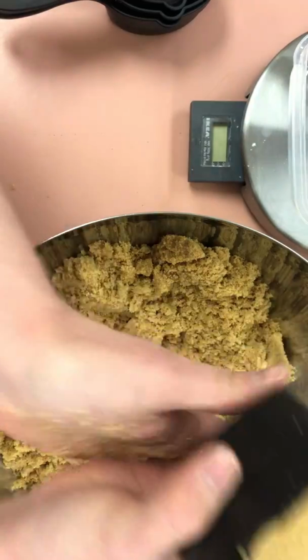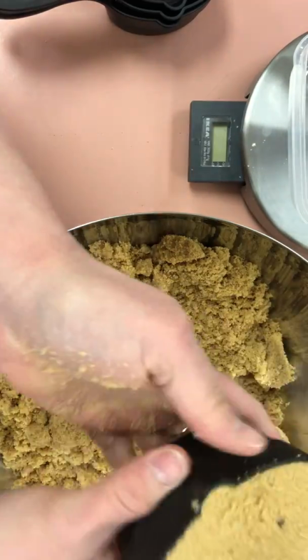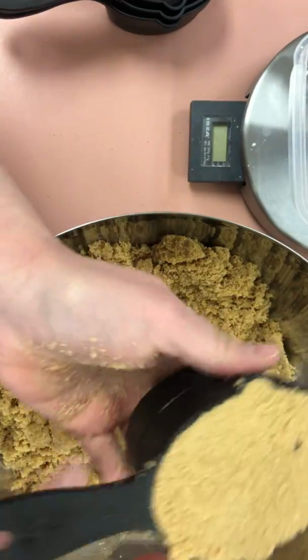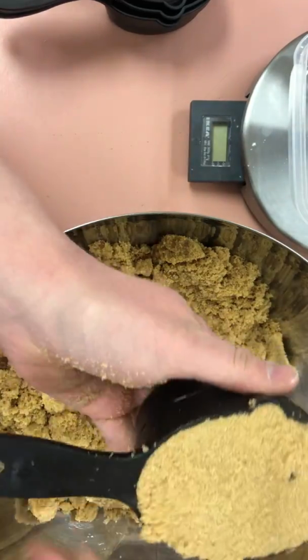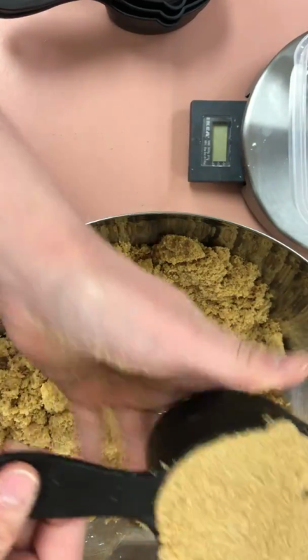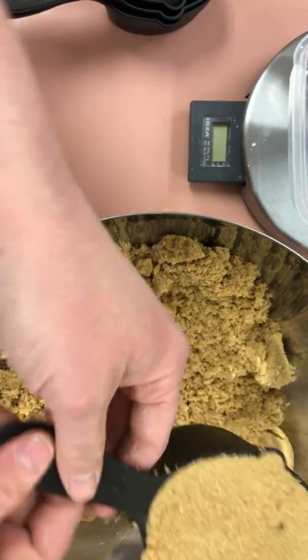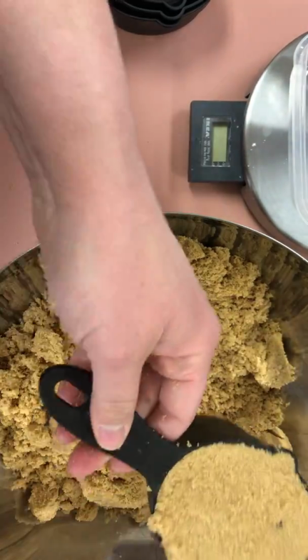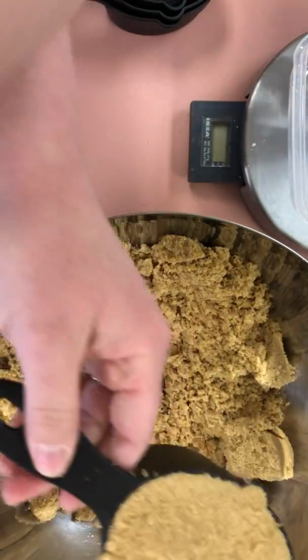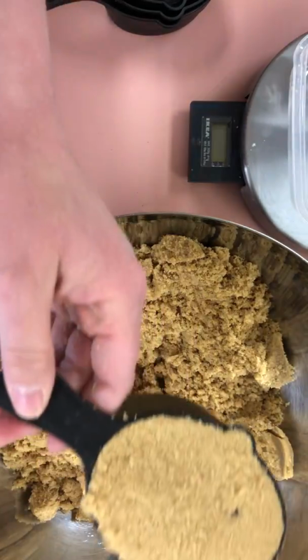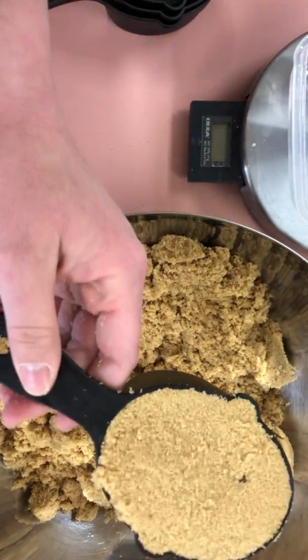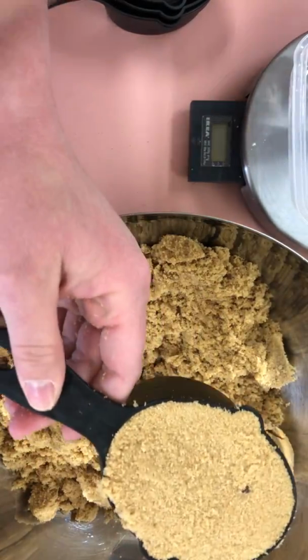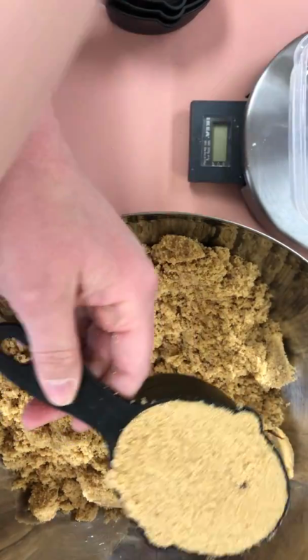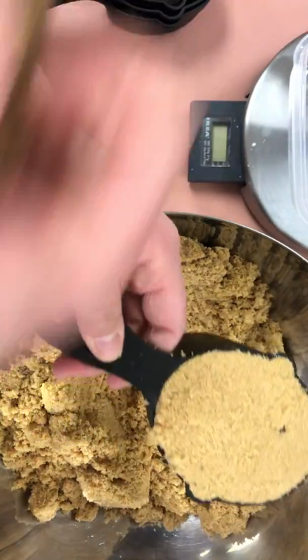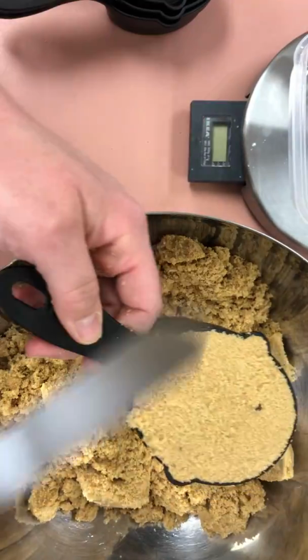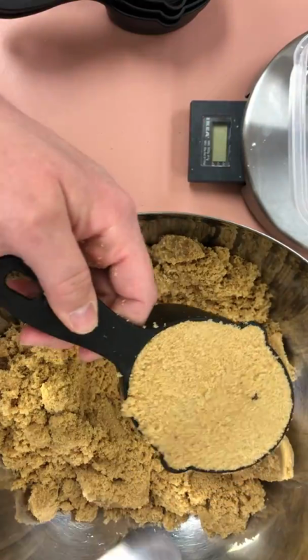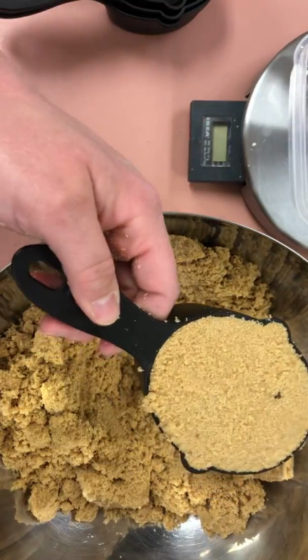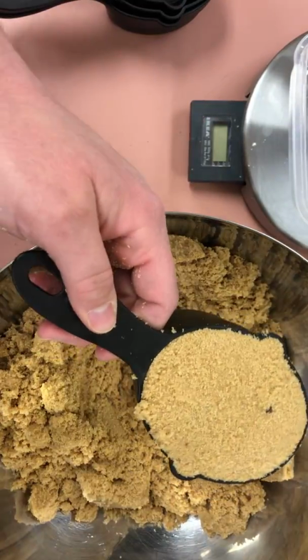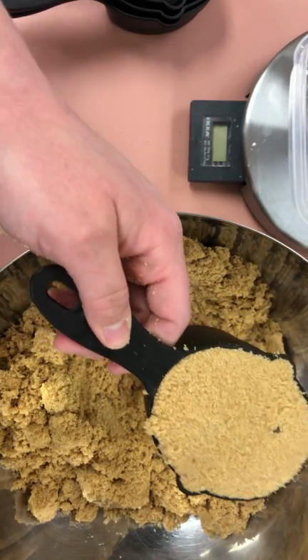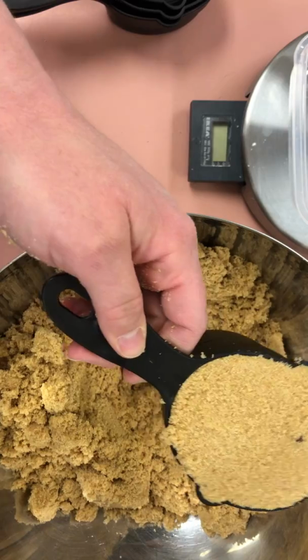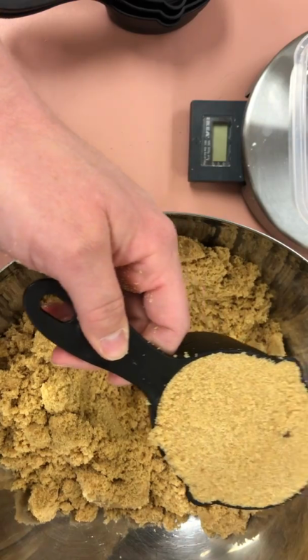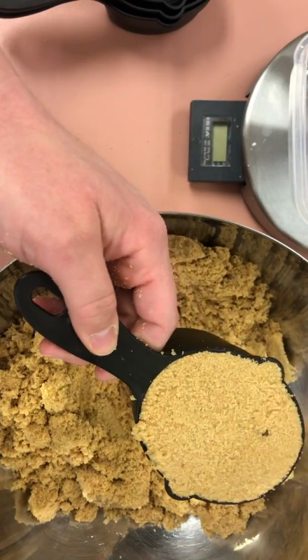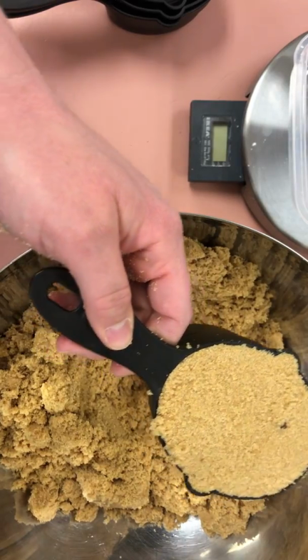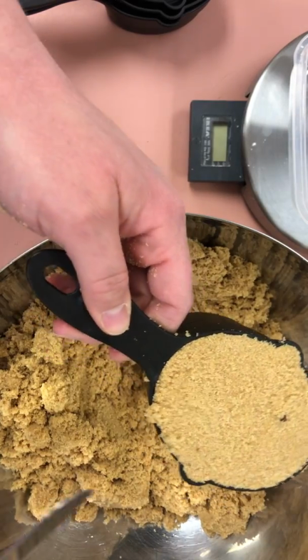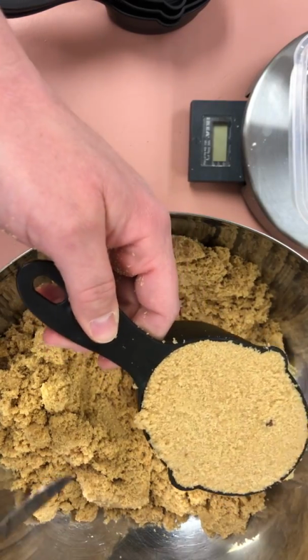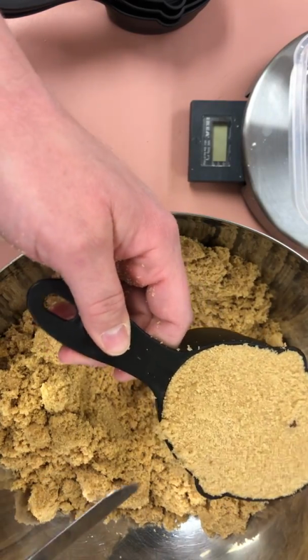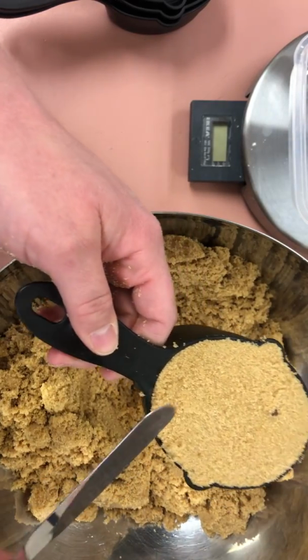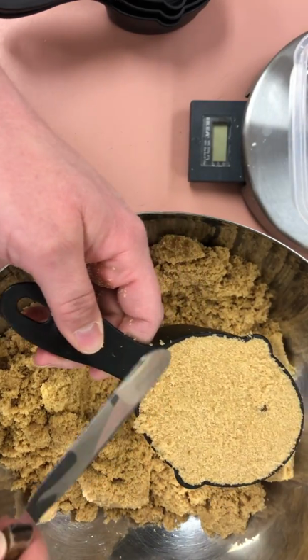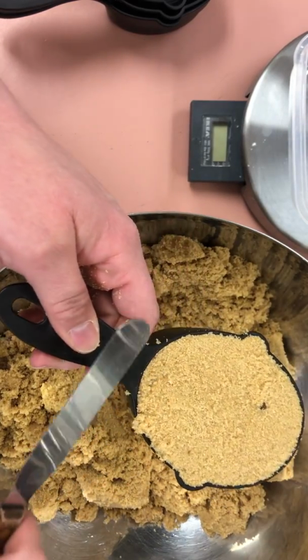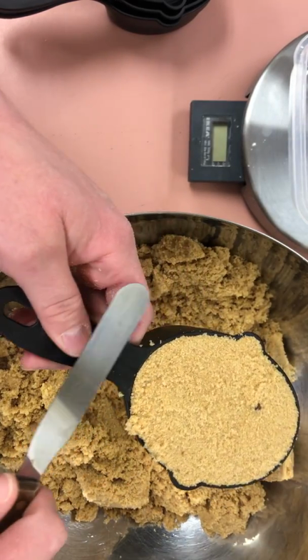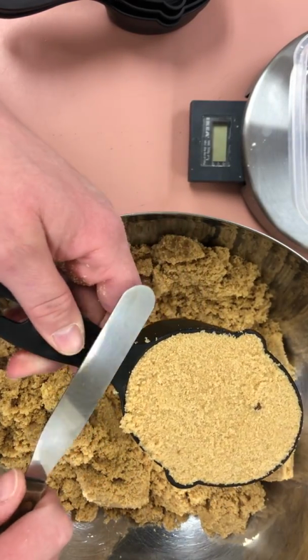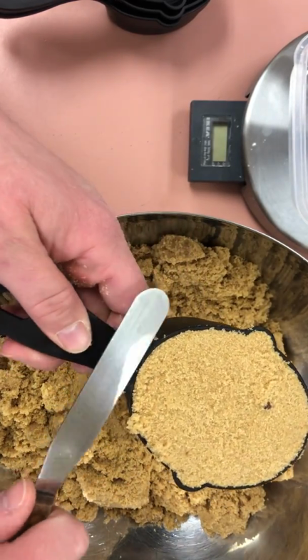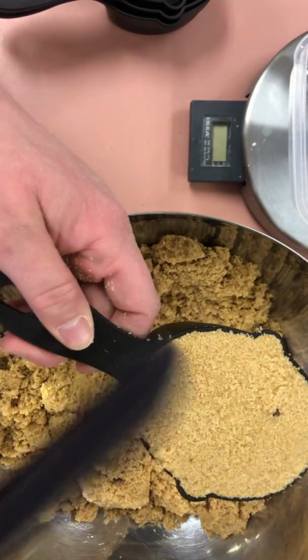Wipe your hand off a little bit. Please make sure that things stay within the bowl or at least on the countertop. If you do happen to spill, please clean up after yourself.